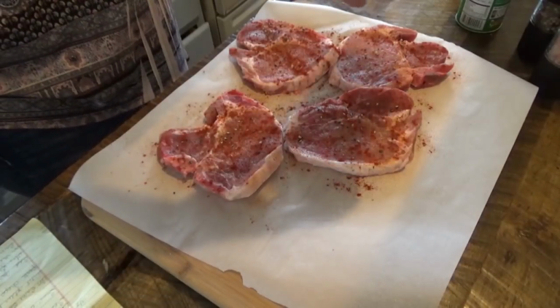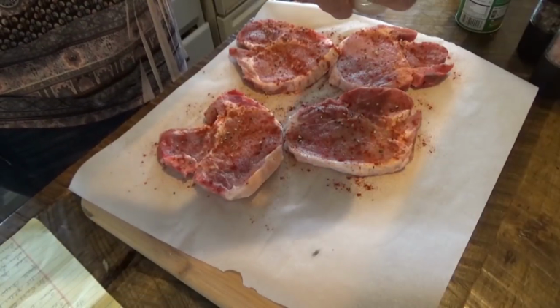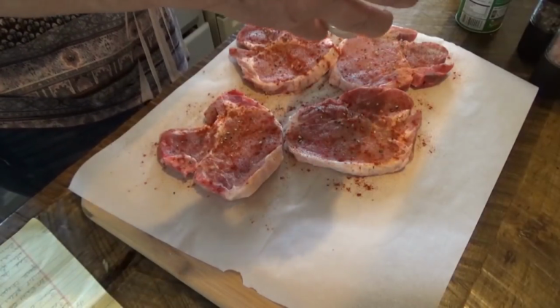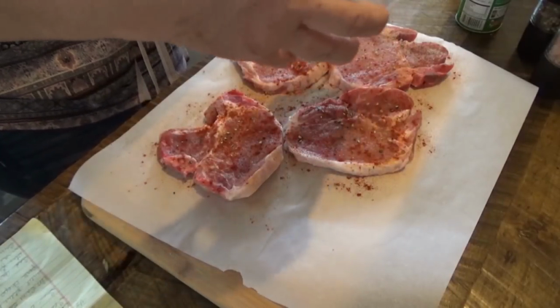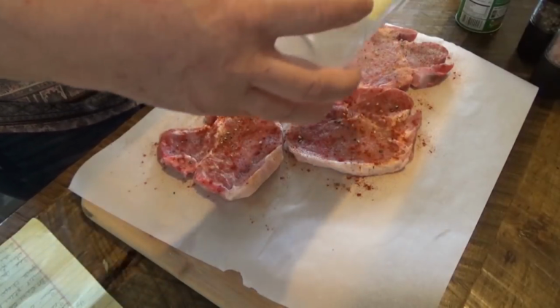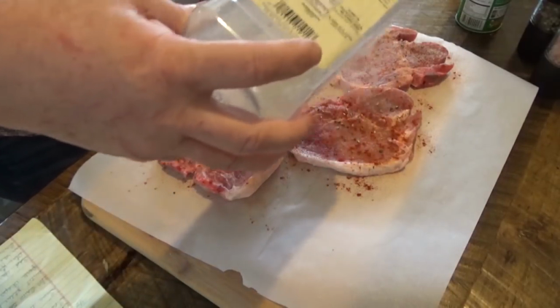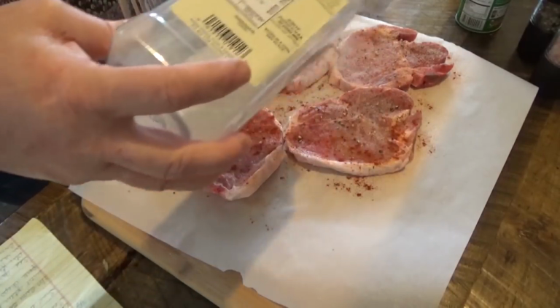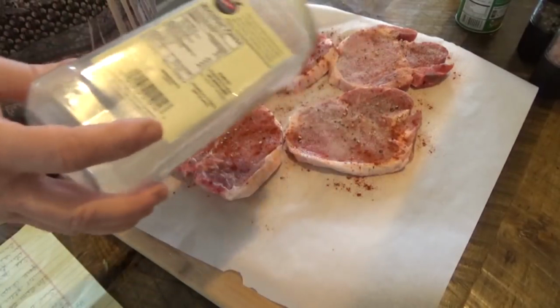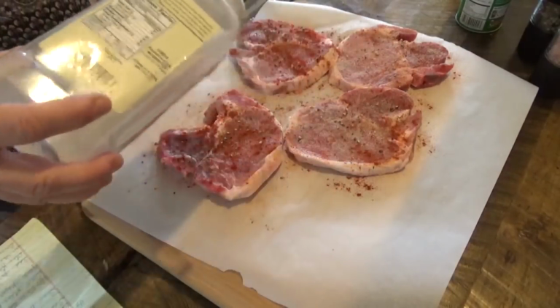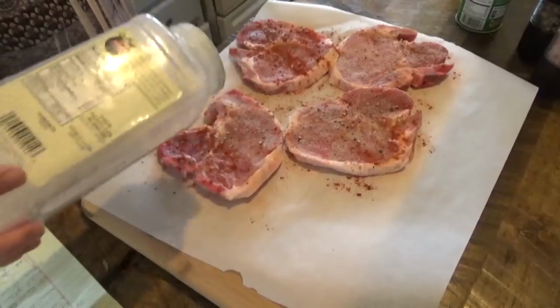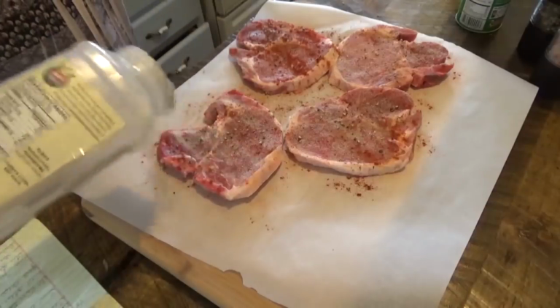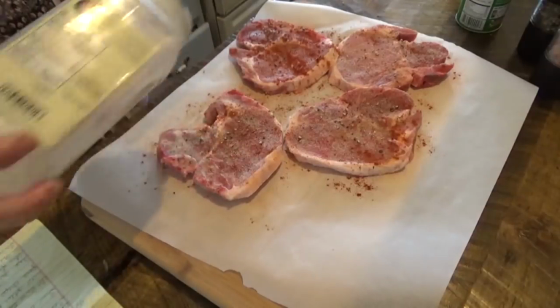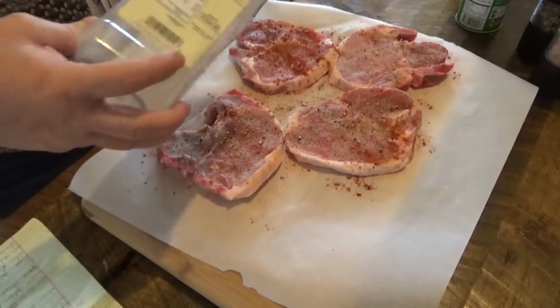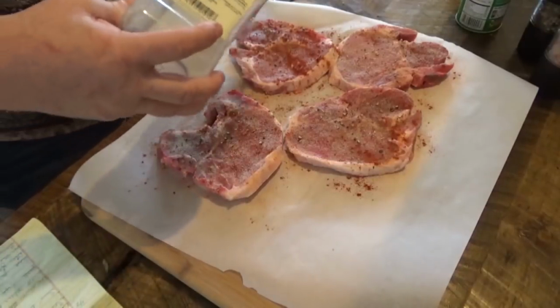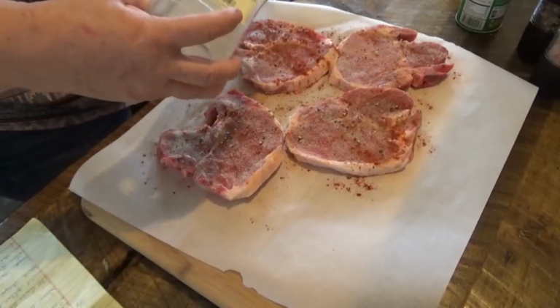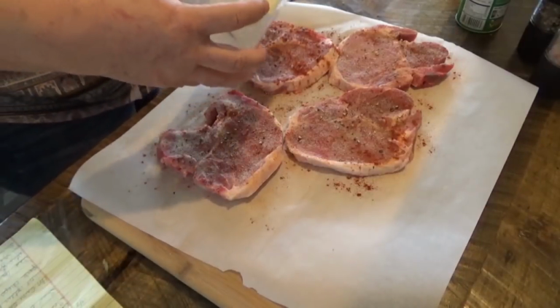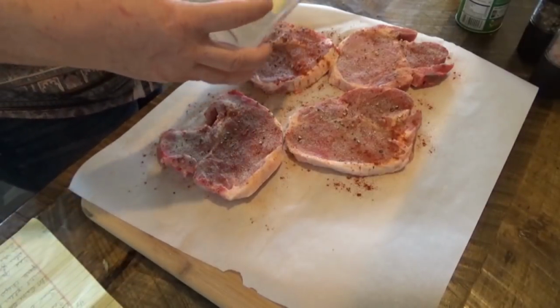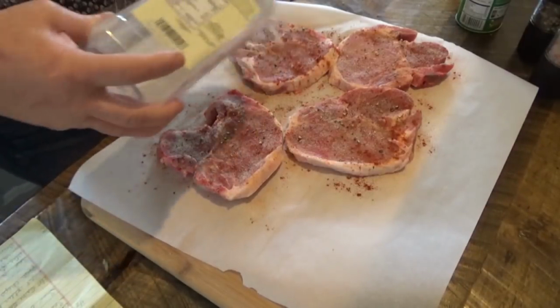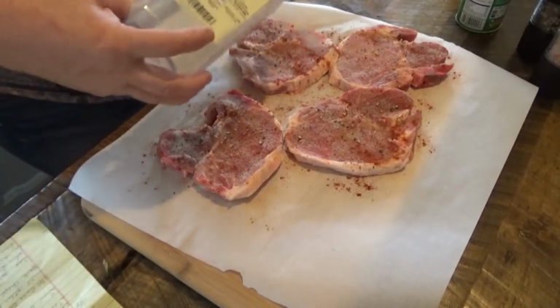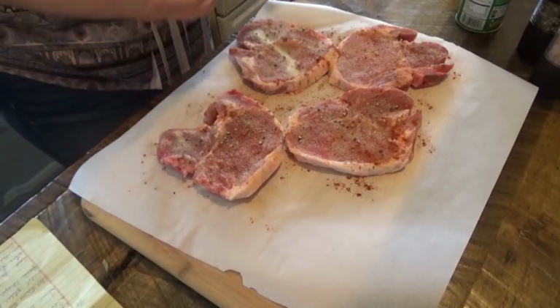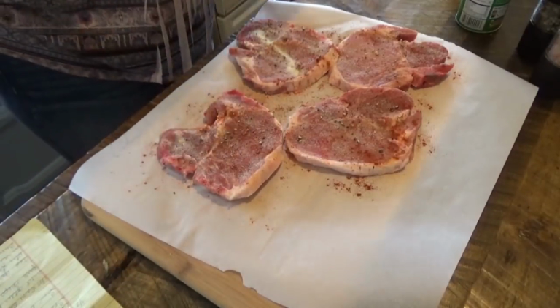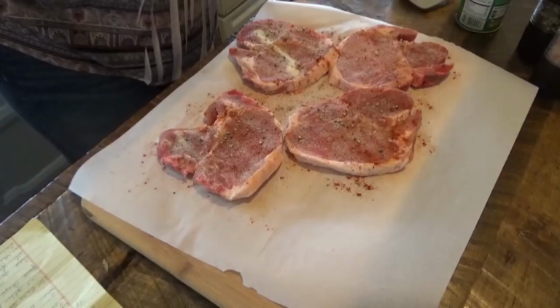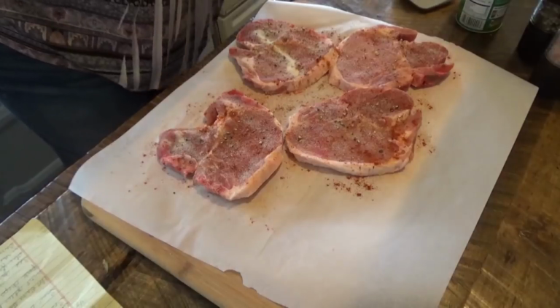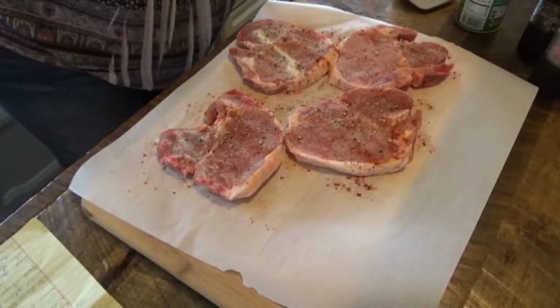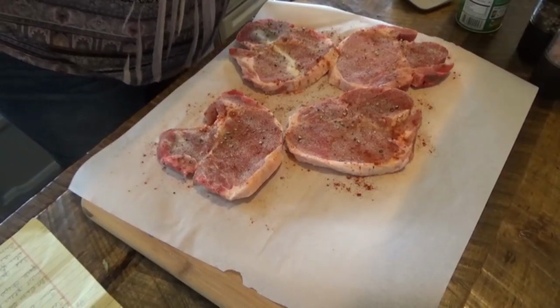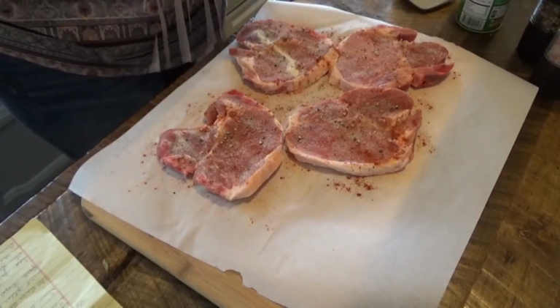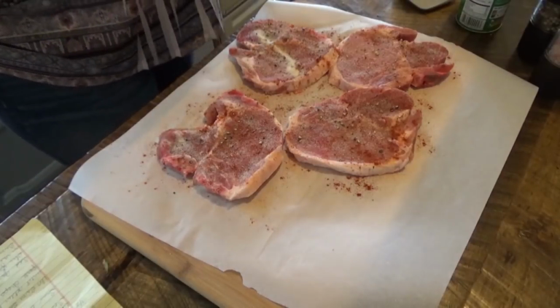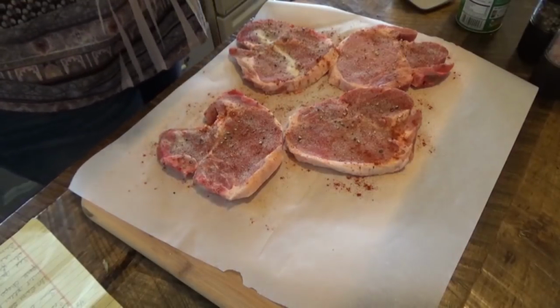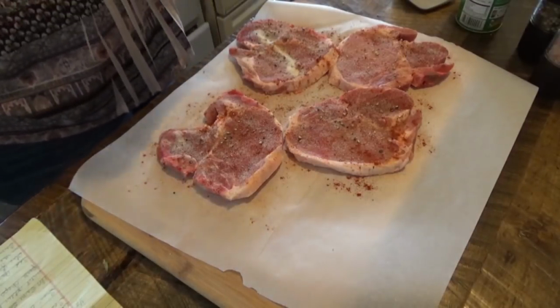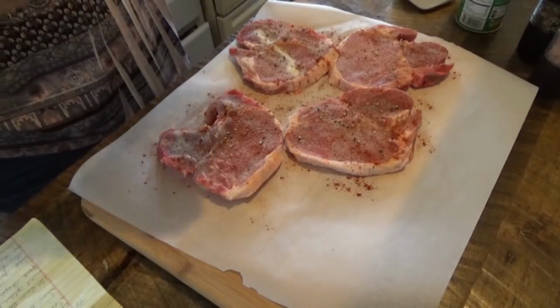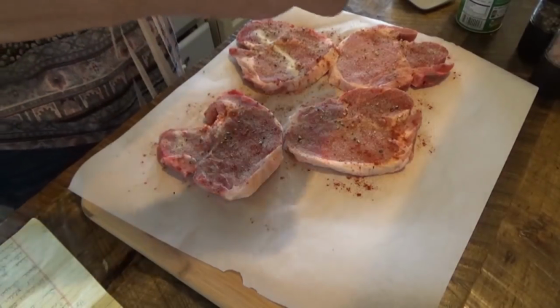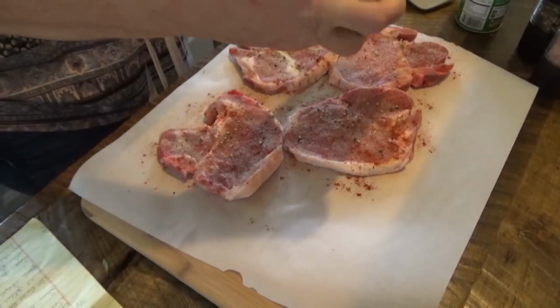You can use as much or as little as you like. And garlic powder.